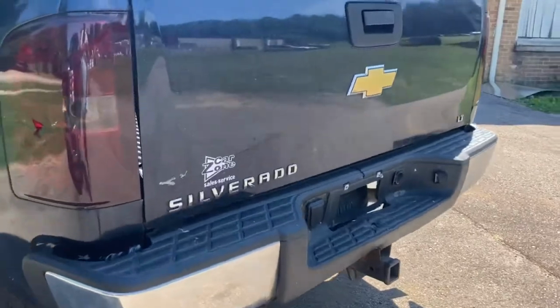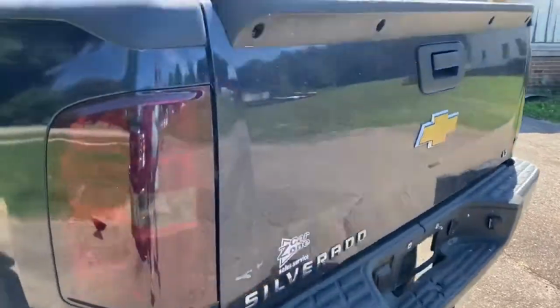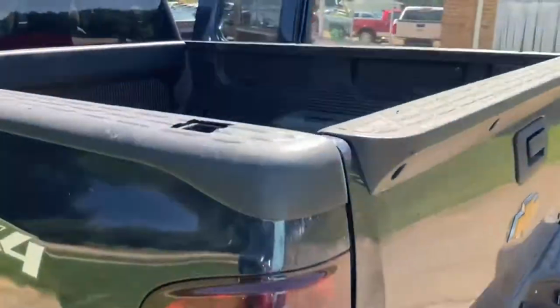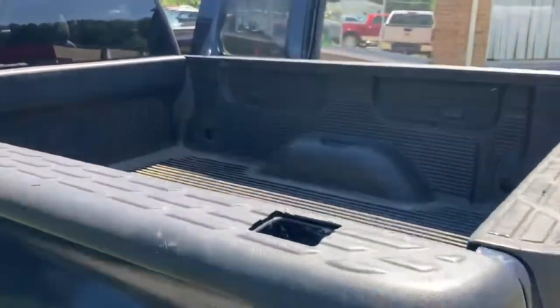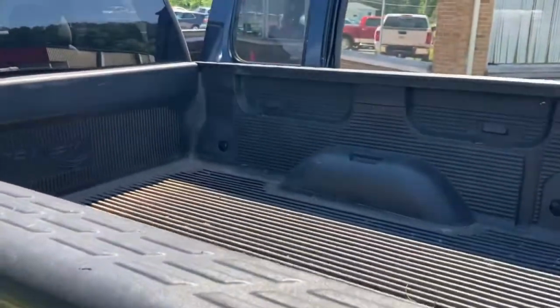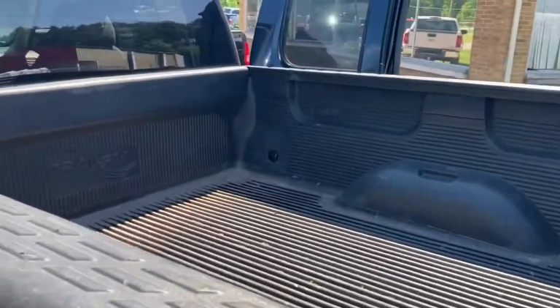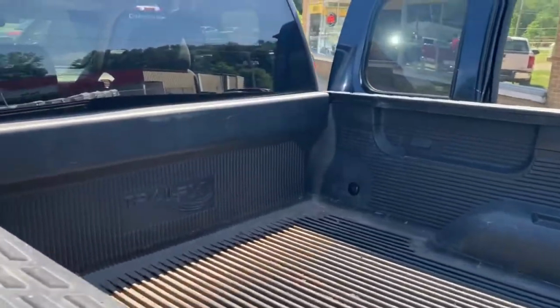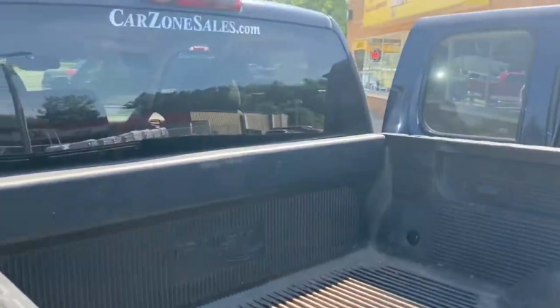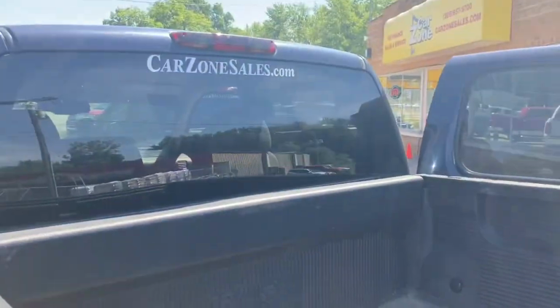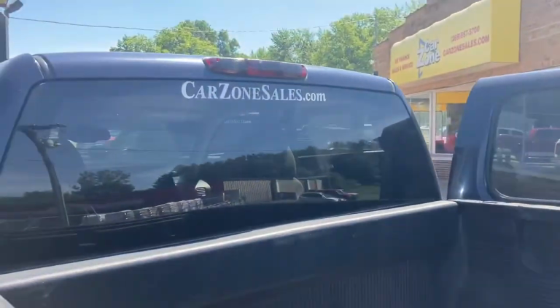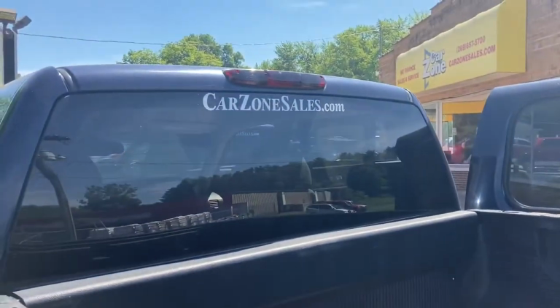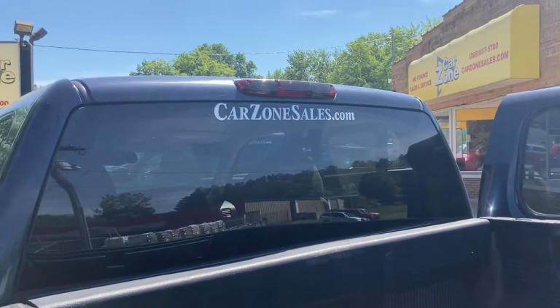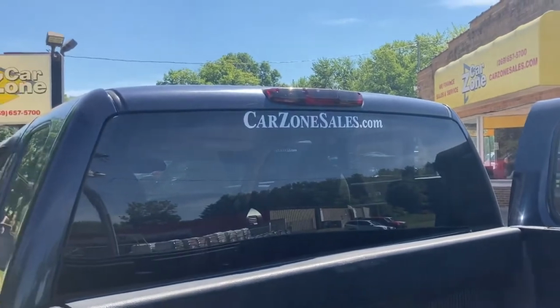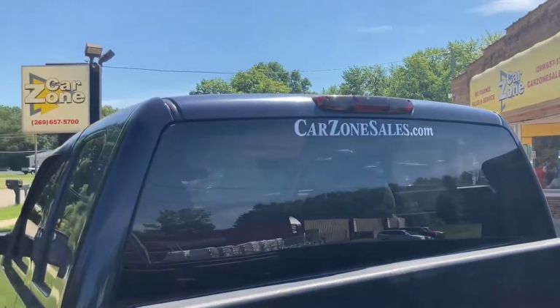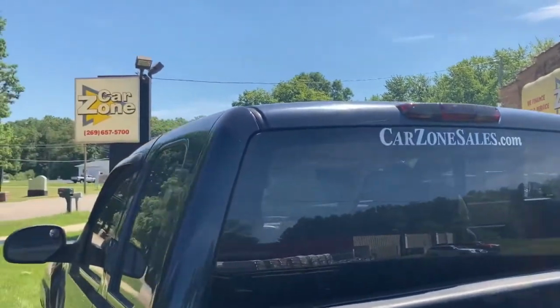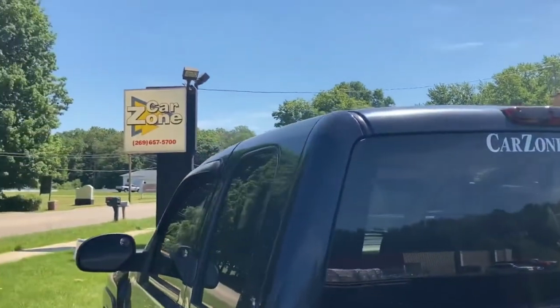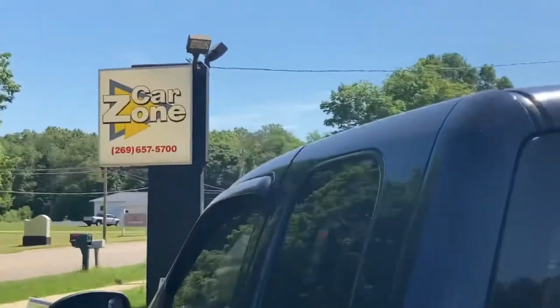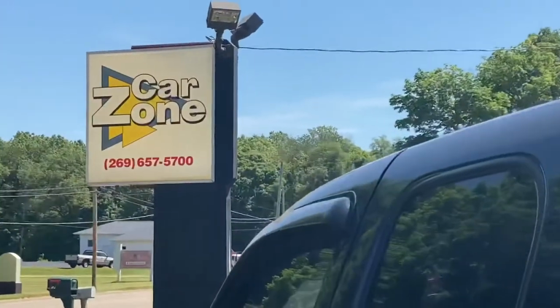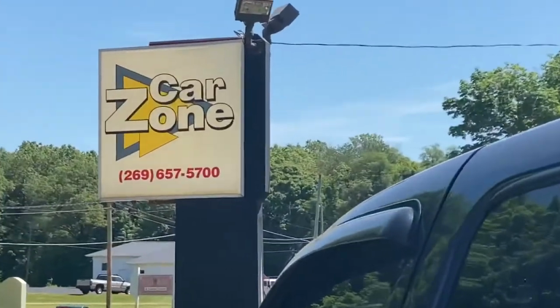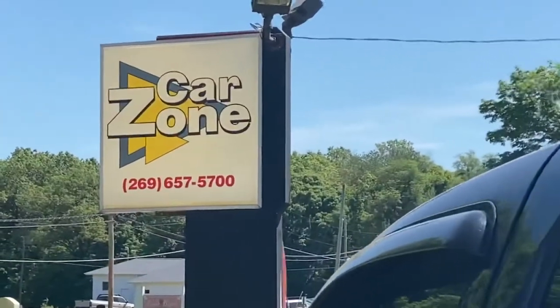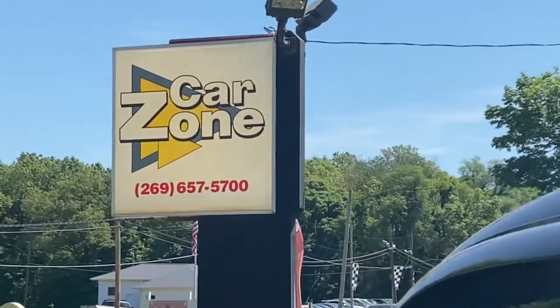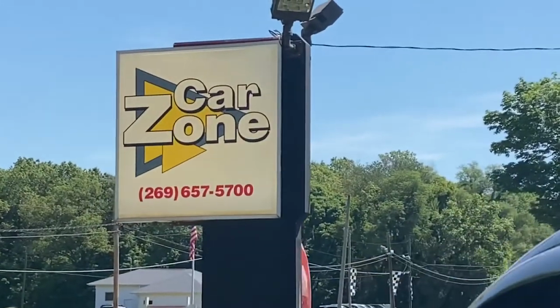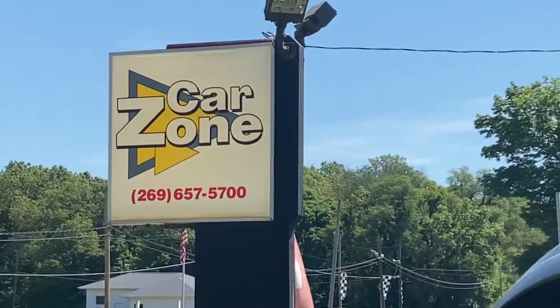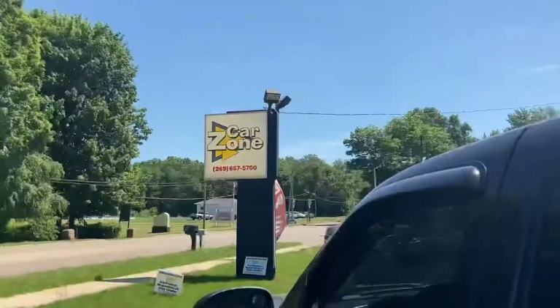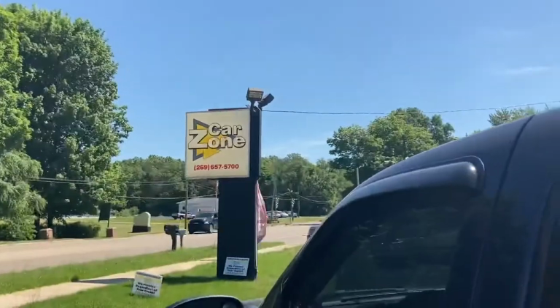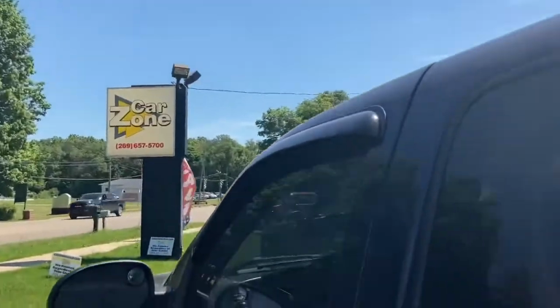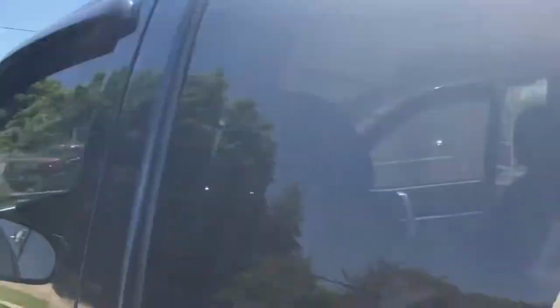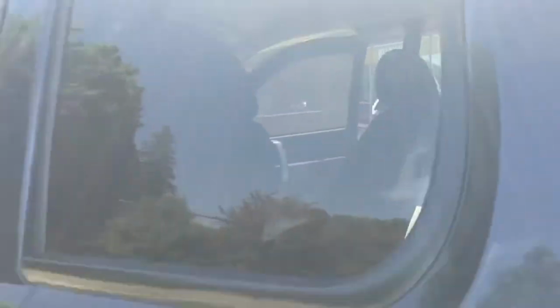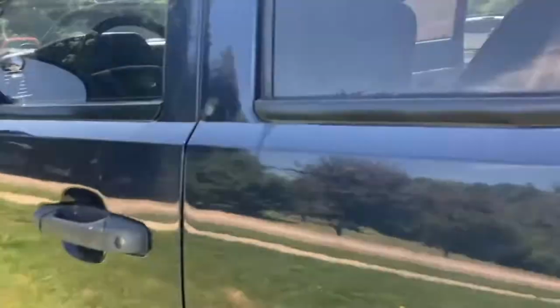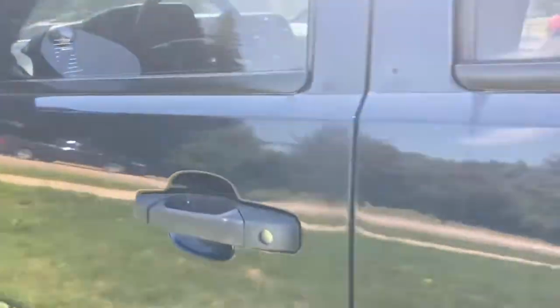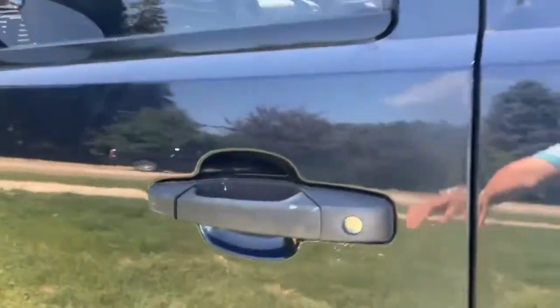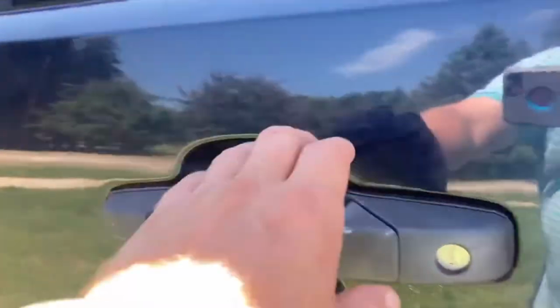Car Zone Sales specializes in special financing, so even if you don't have very good credit you can still get into a nice four-wheel drive pickup truck like this. If you're in the market for a pickup, this is the place to be. The phone number is 269-657-5700 at the Paw Paw location, or look them up at carzonesales.com or on Facebook.